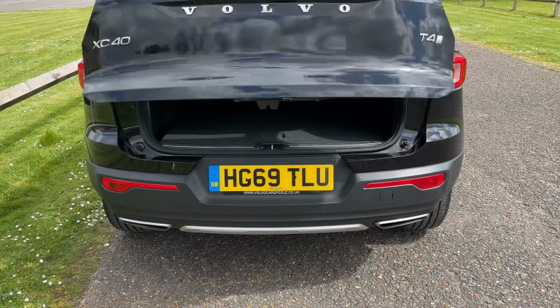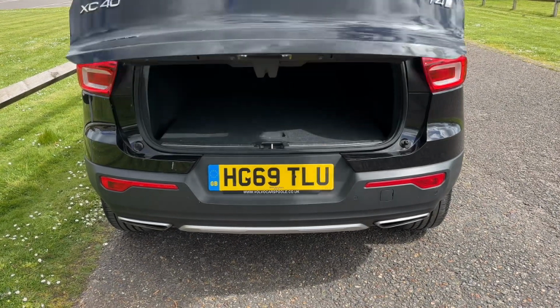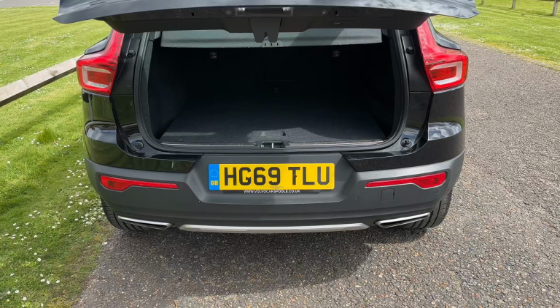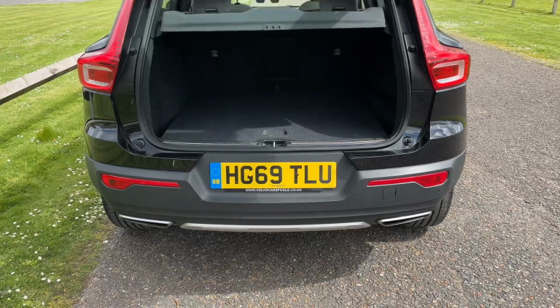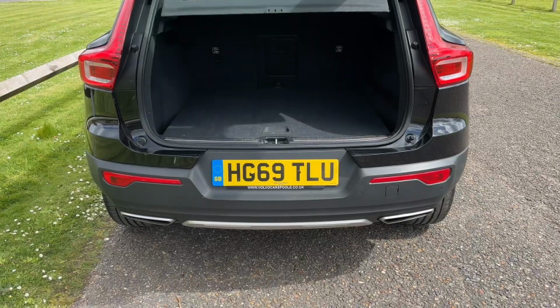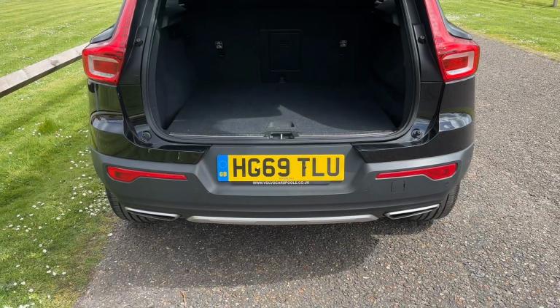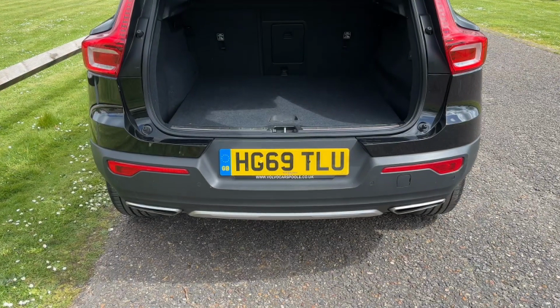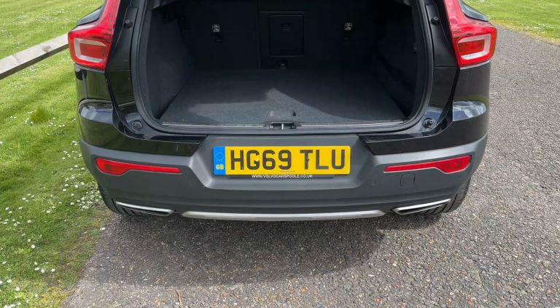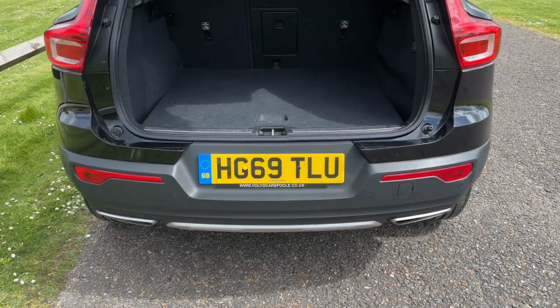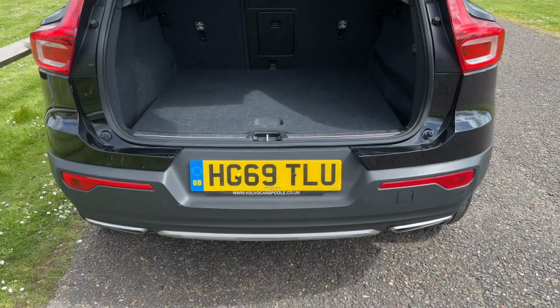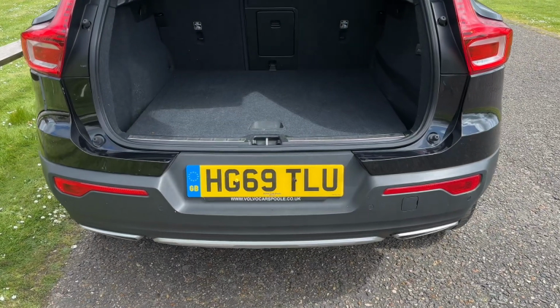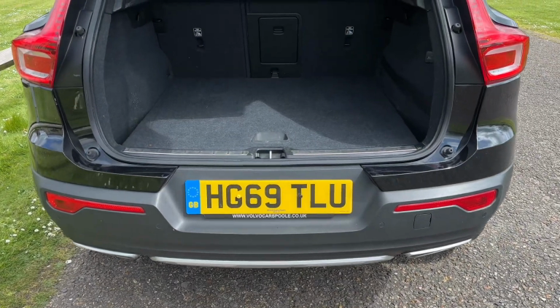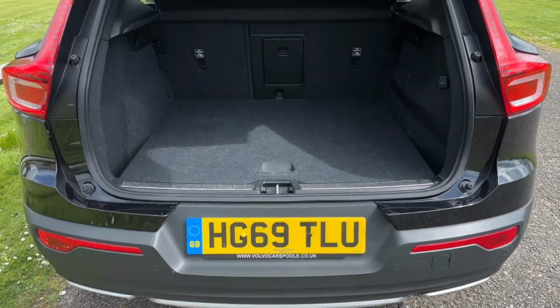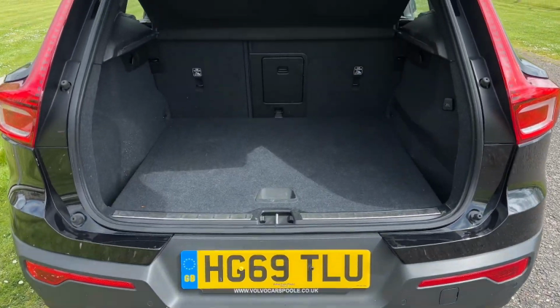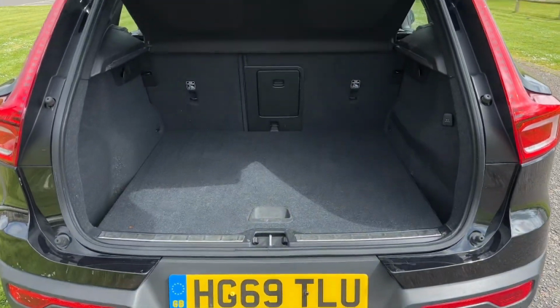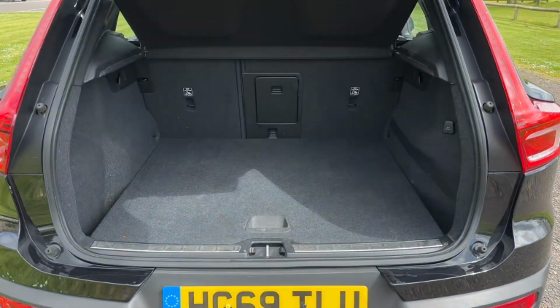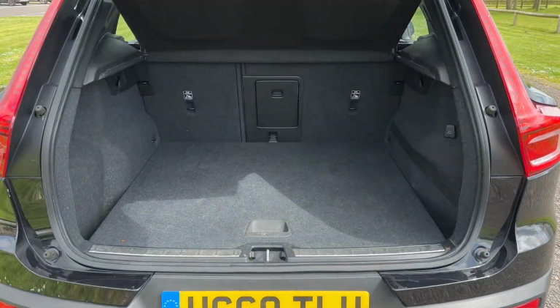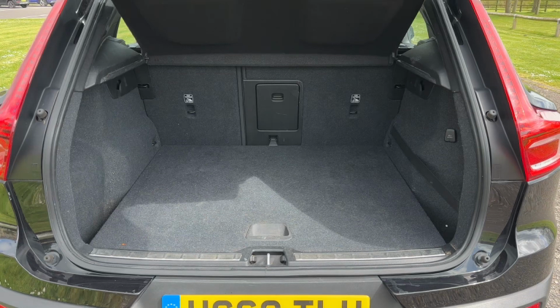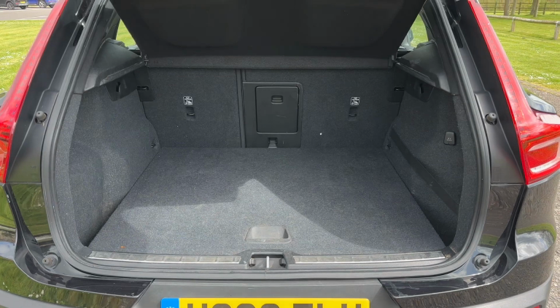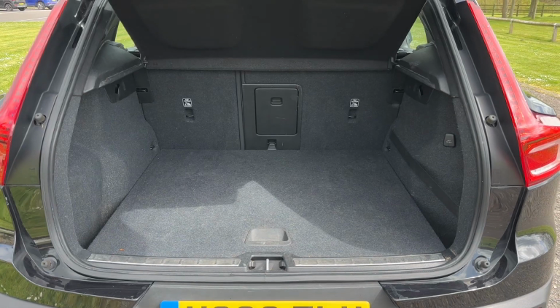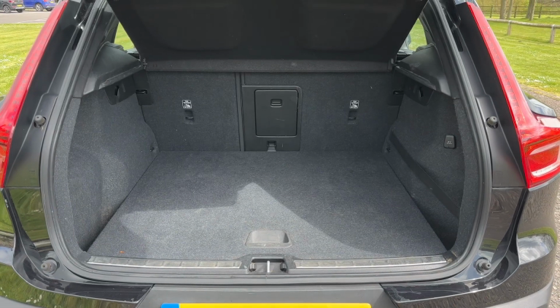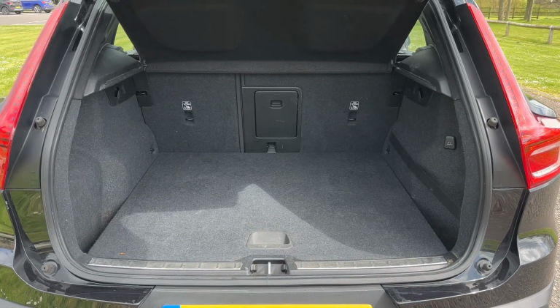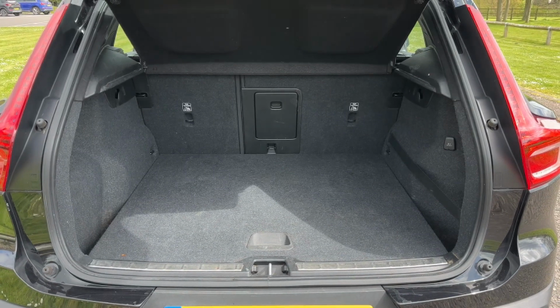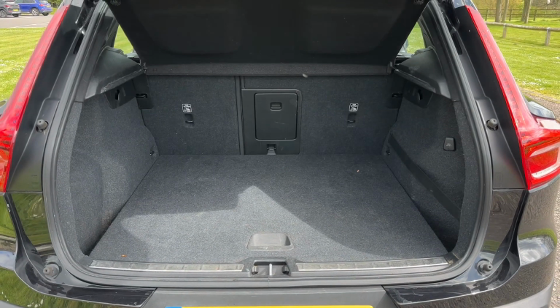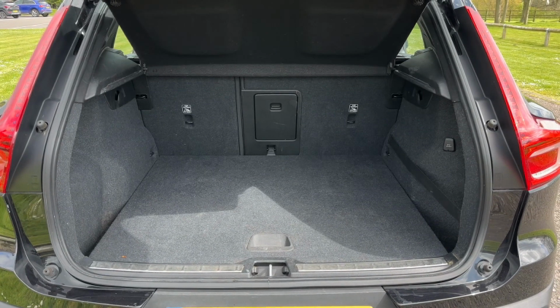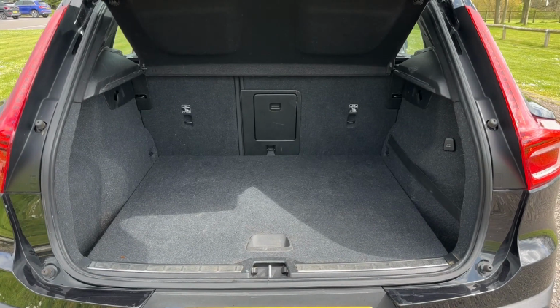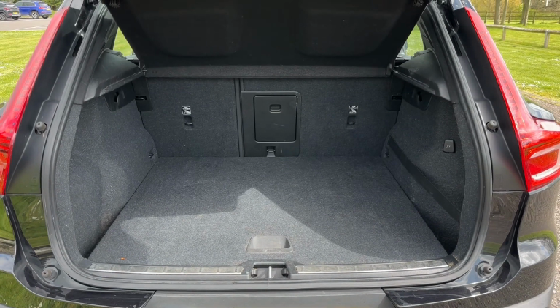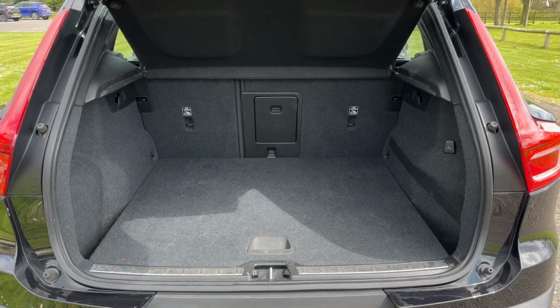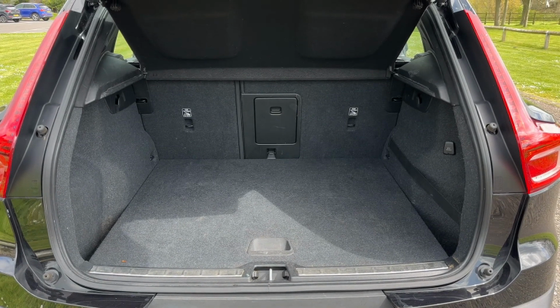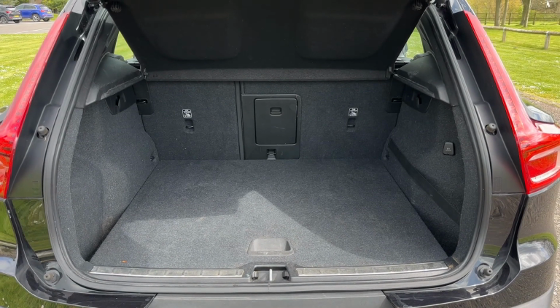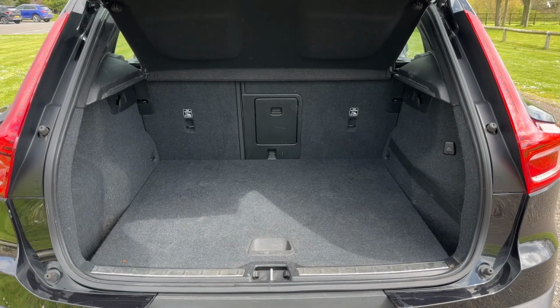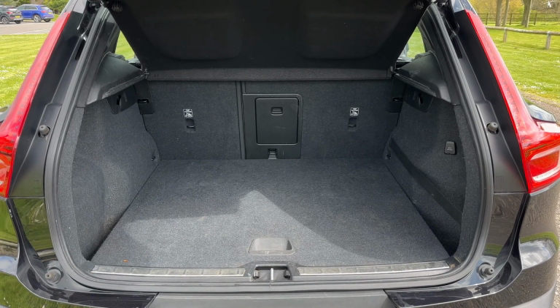As we approach the back of the car you'll see we have reversing sensors. There's plenty of boot space, as well as a 60-40 split folding rear seat should you wish to increase this space even further.